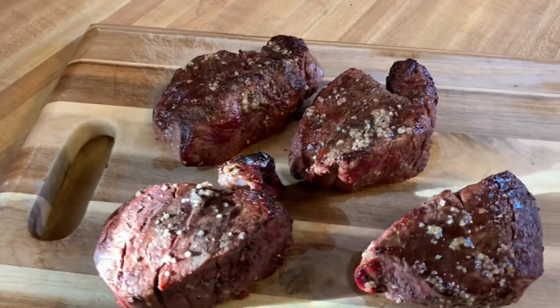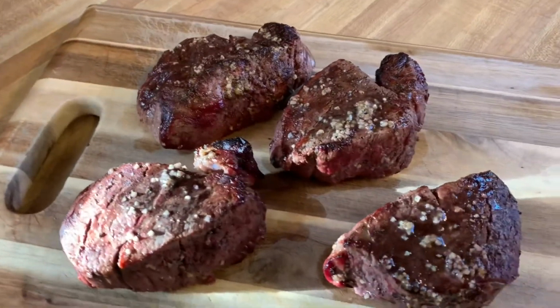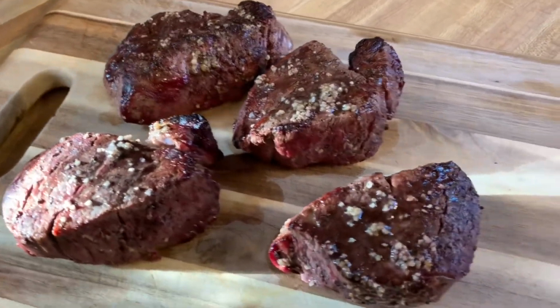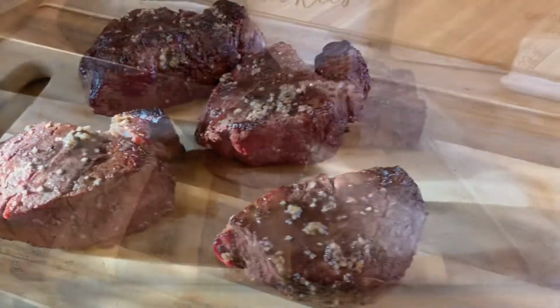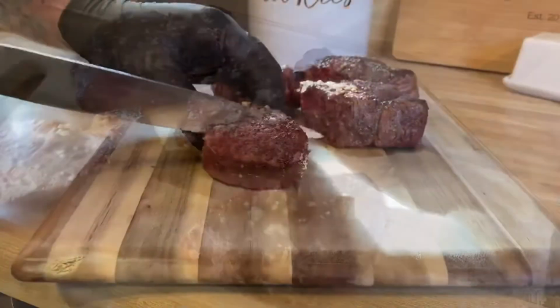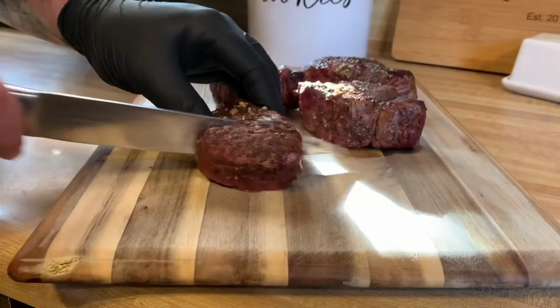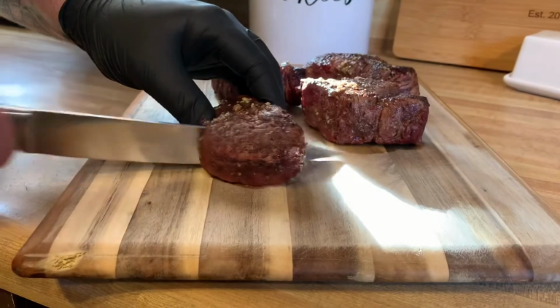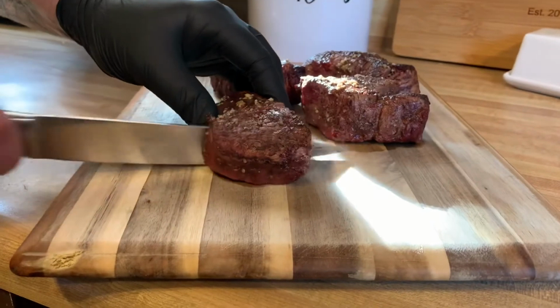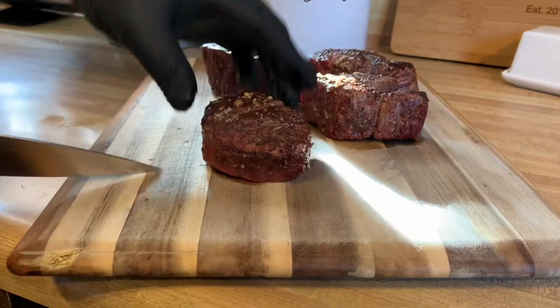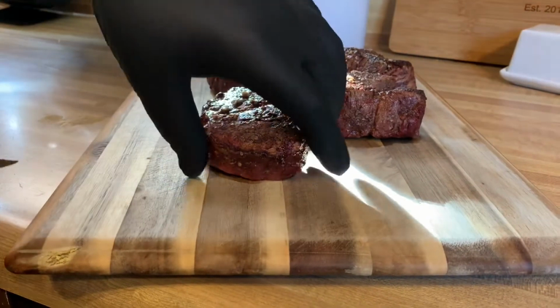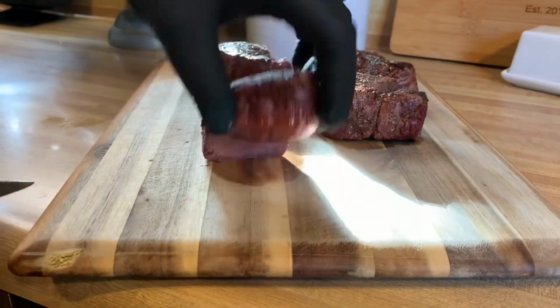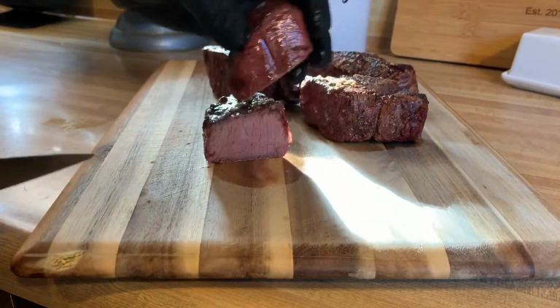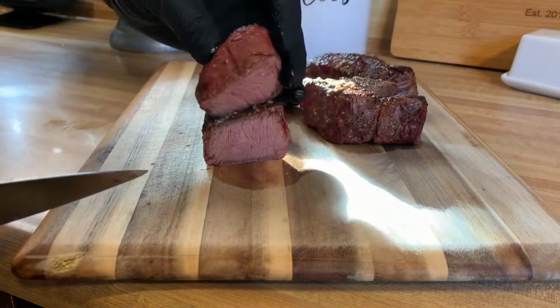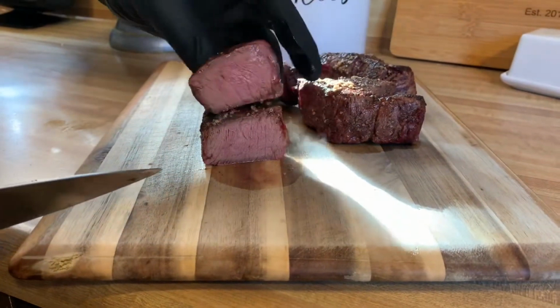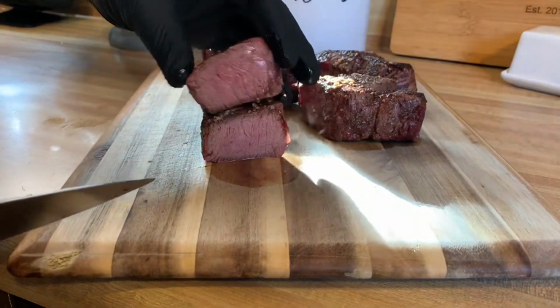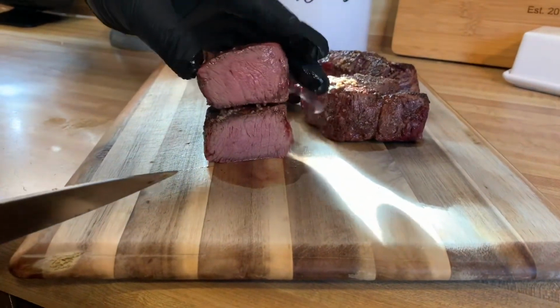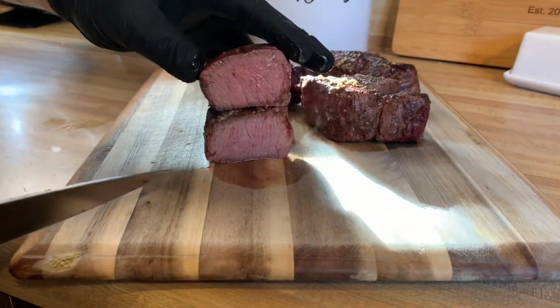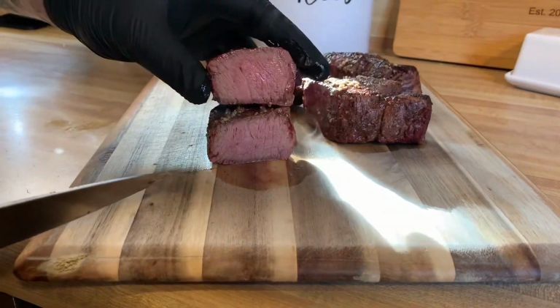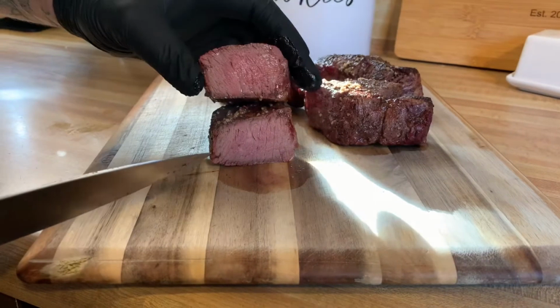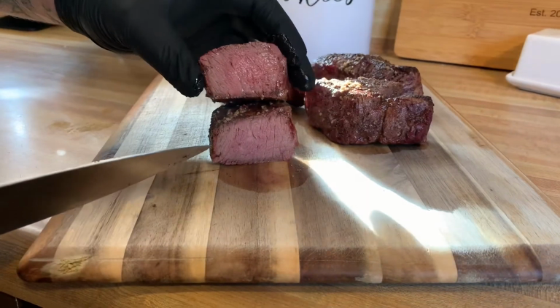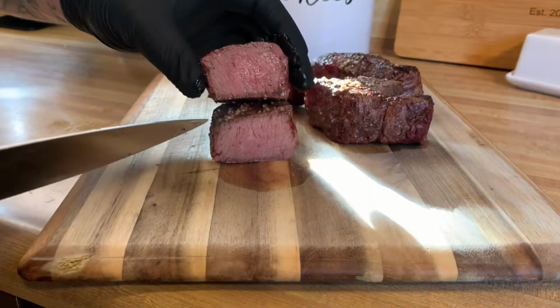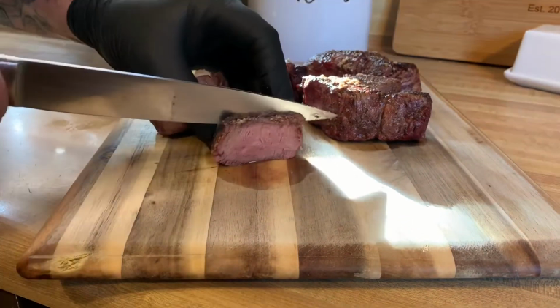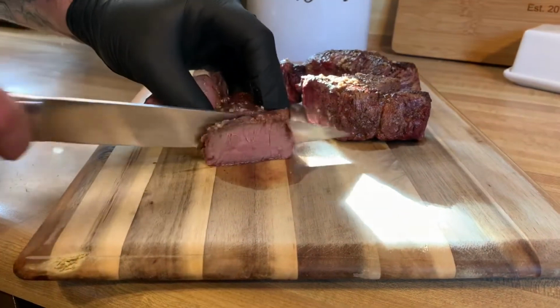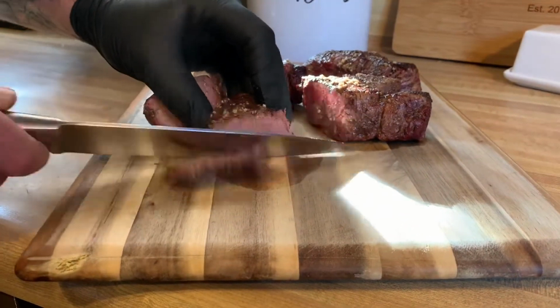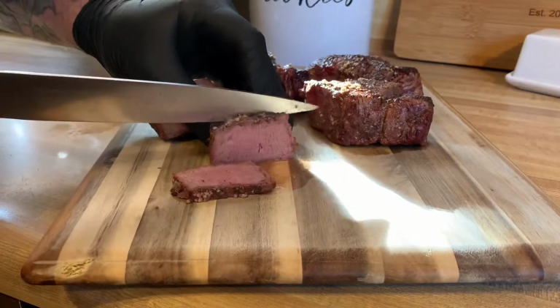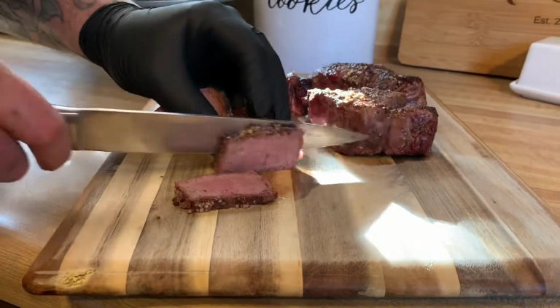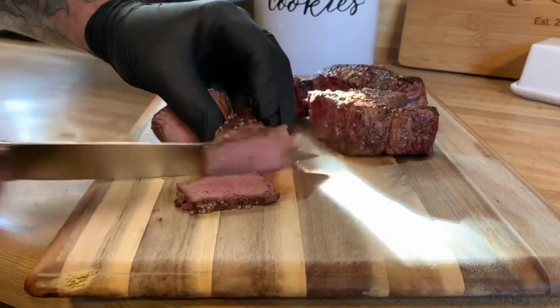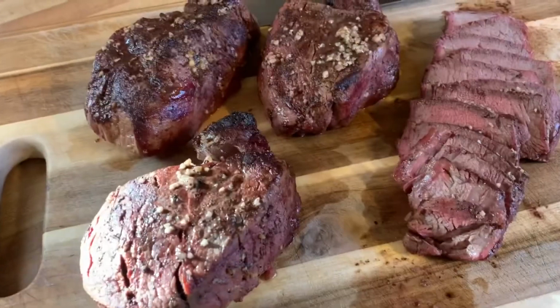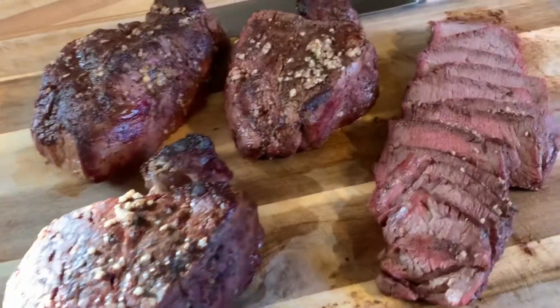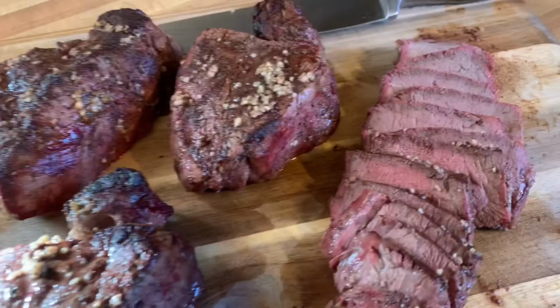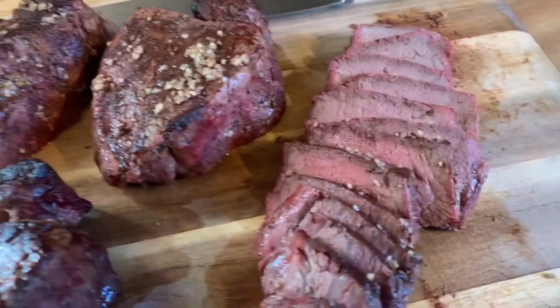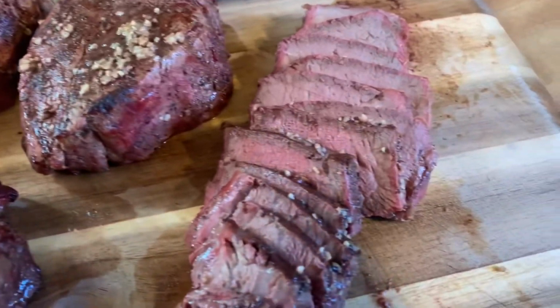Let's cut into it and see what we got. Perfect medium rare — that looks awesome. Okay we're cooked to about a medium doneness. This looks awesome.